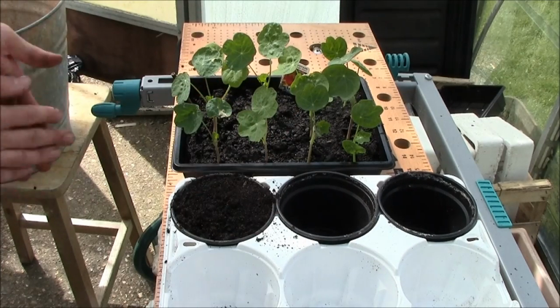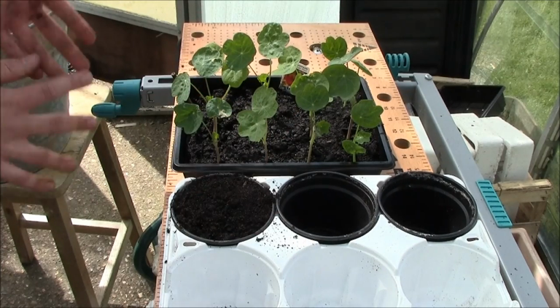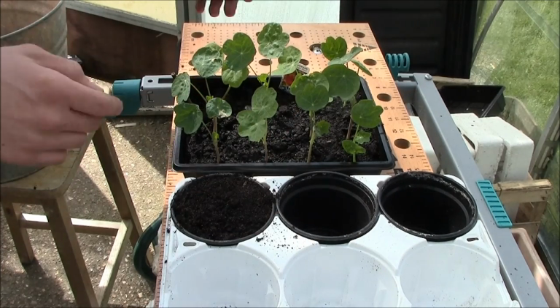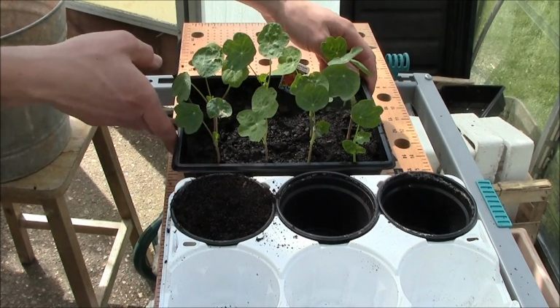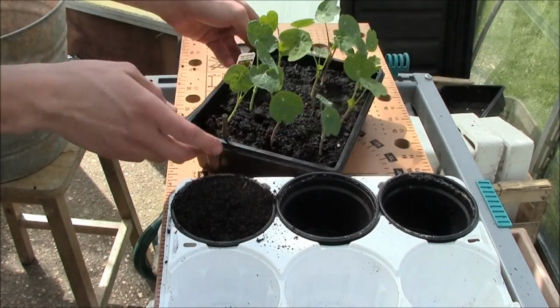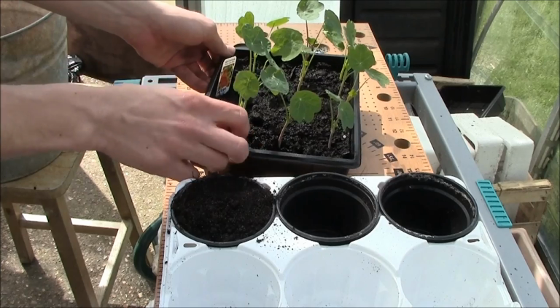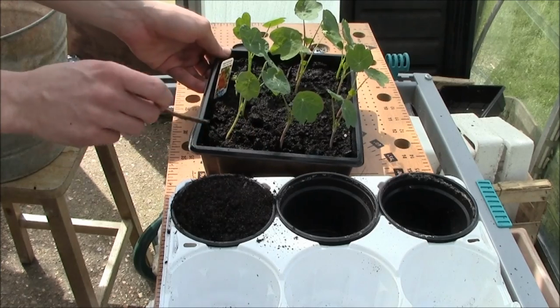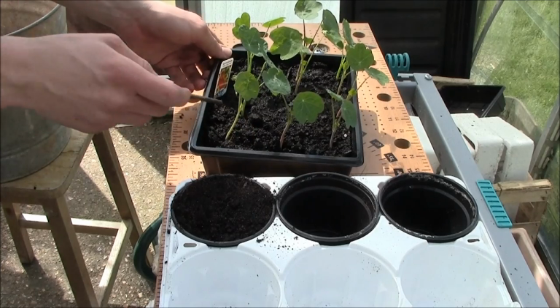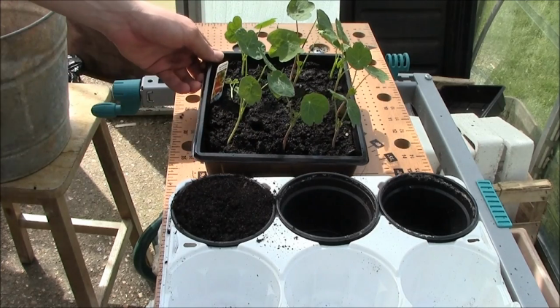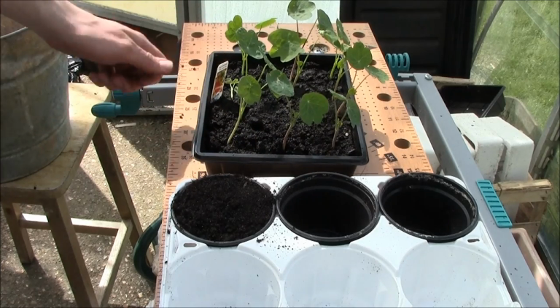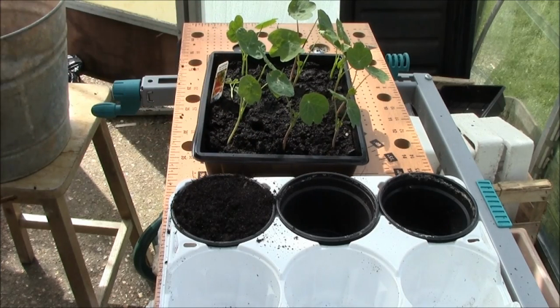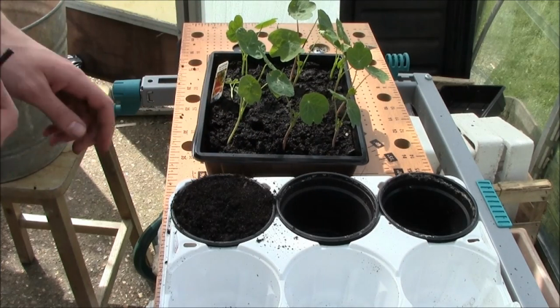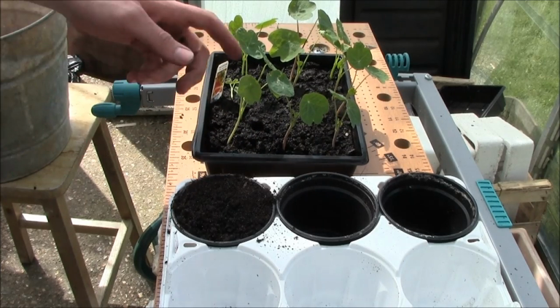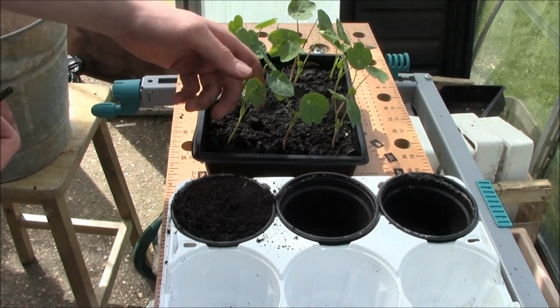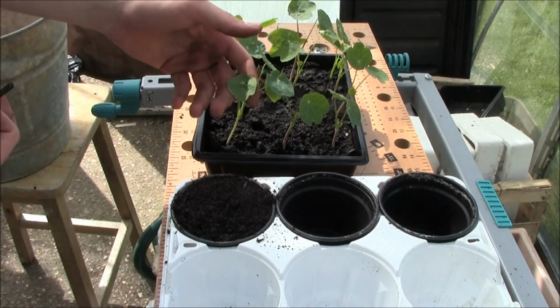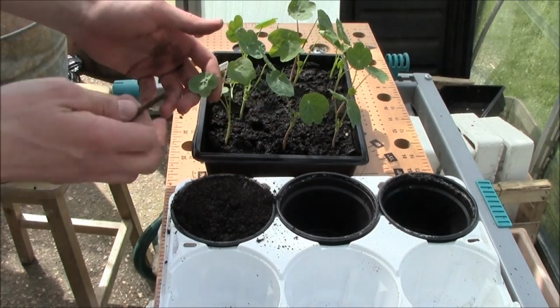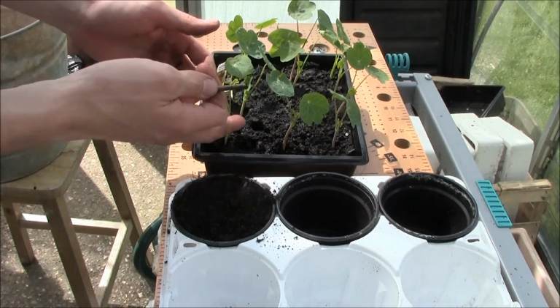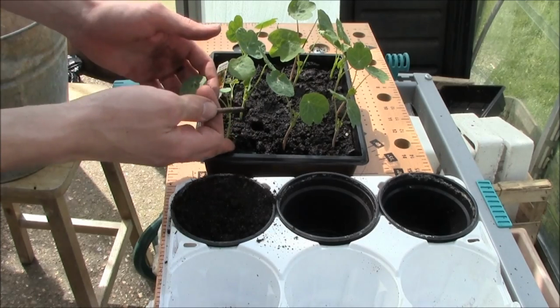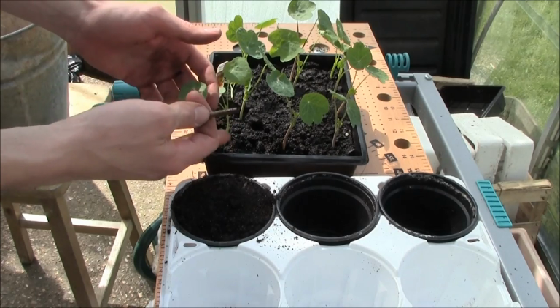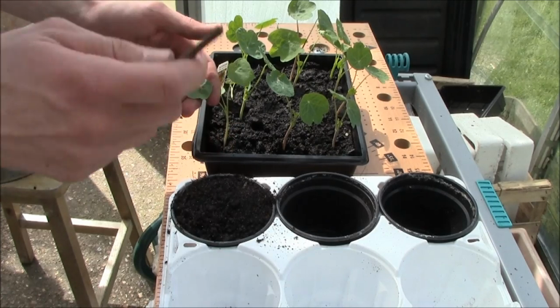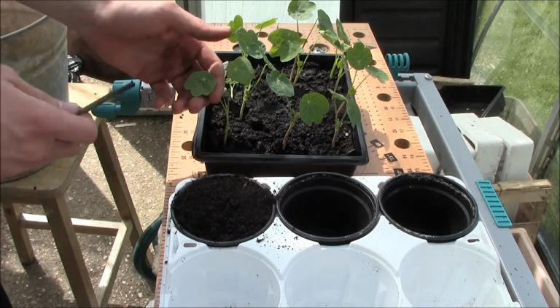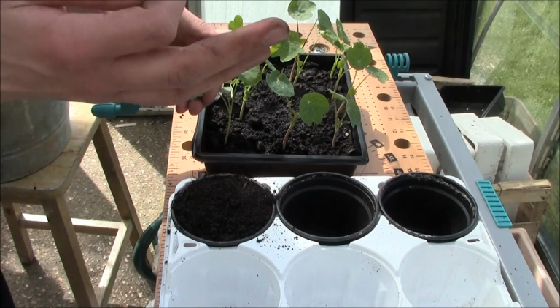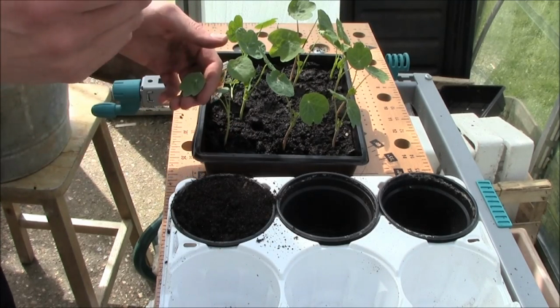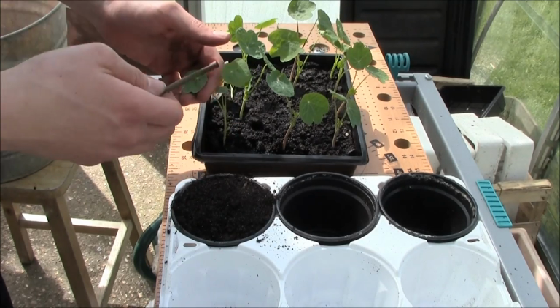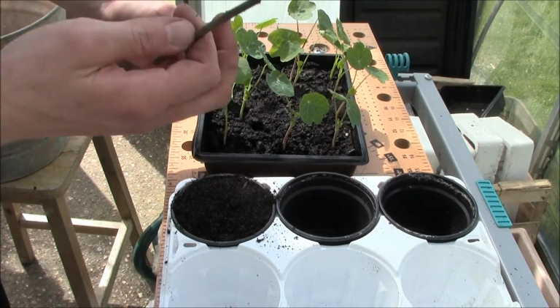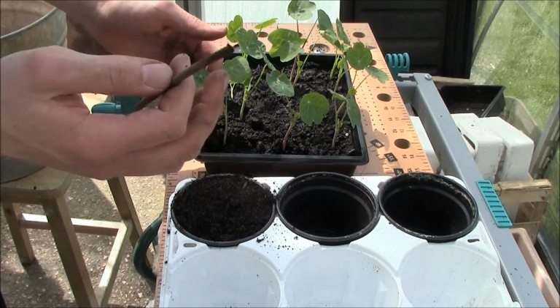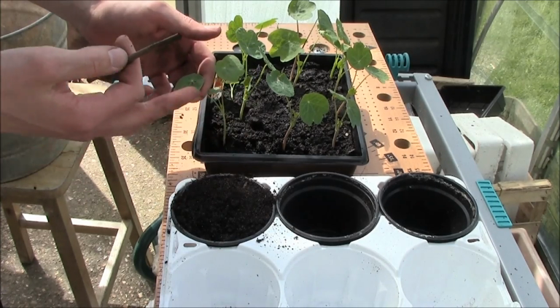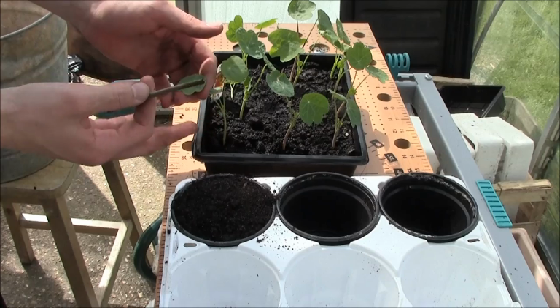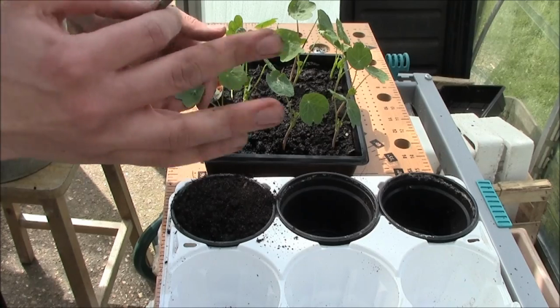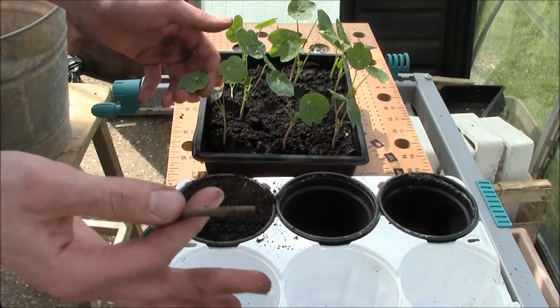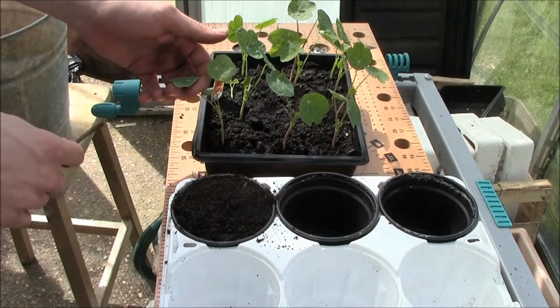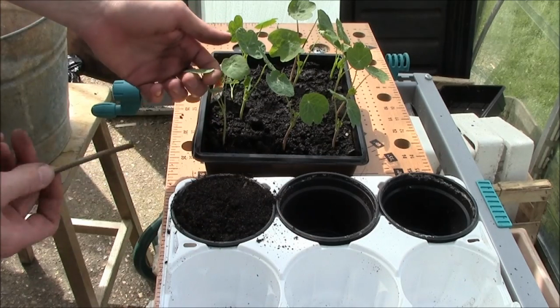The most important next thing is when you're pricking out a seed tray: make sure you hold the leaf and not the stem, because the leaf can grow back if it gets damaged, but if you break the stem, the plant's over.